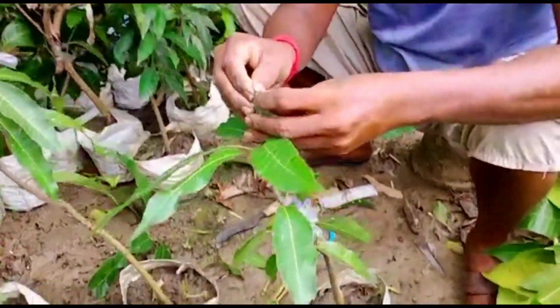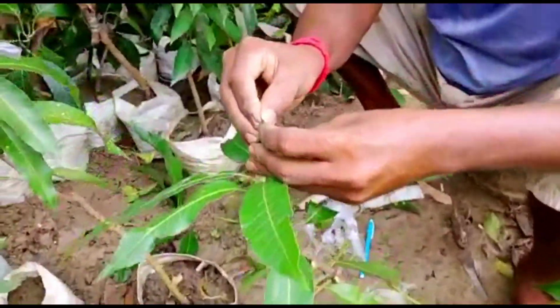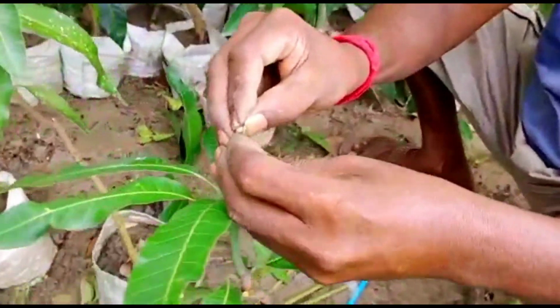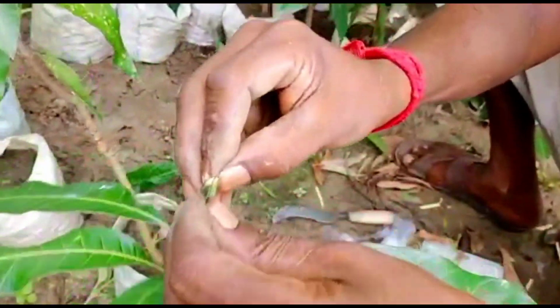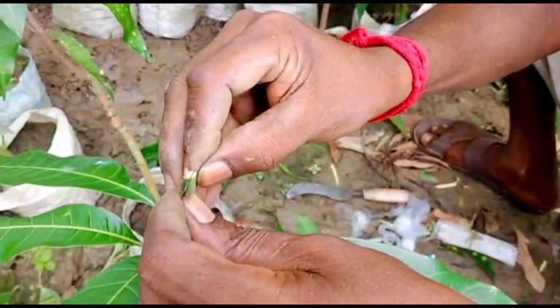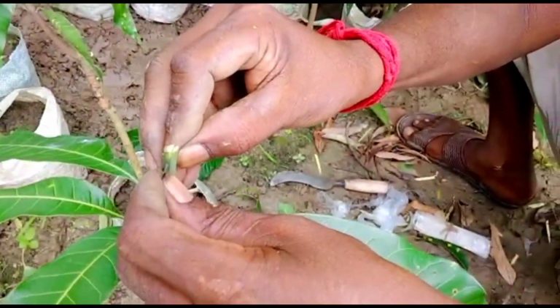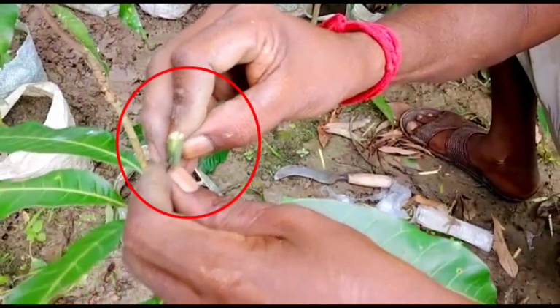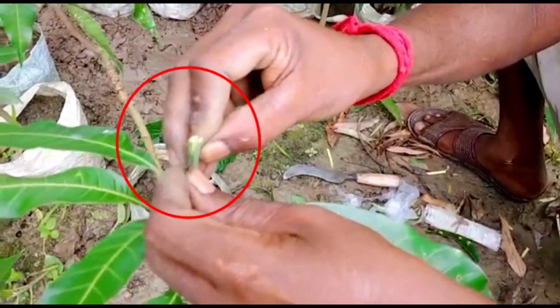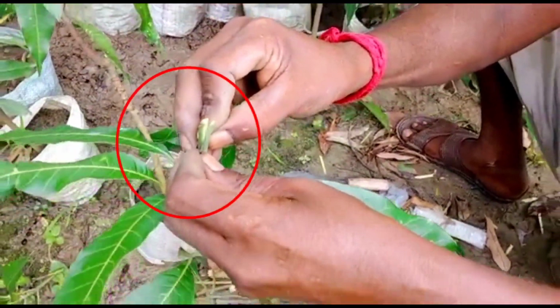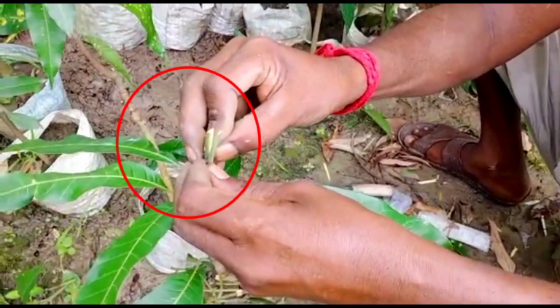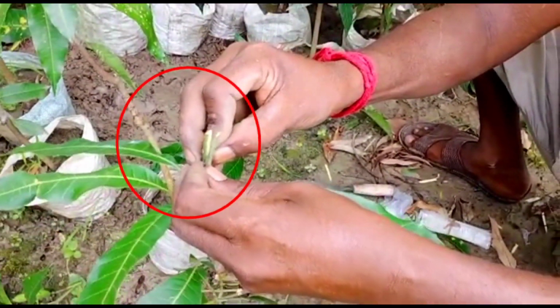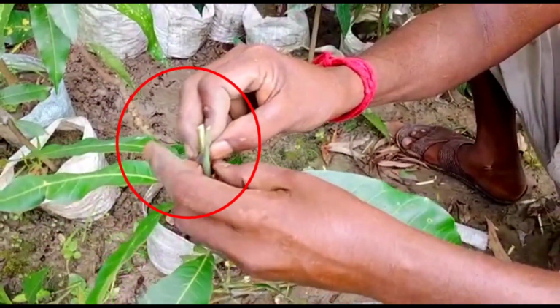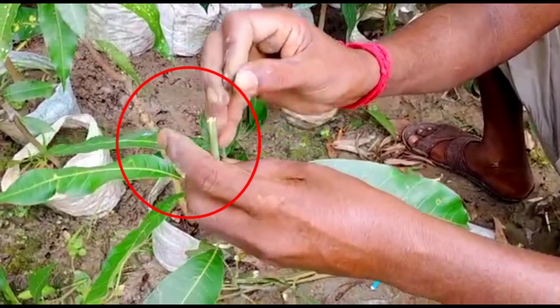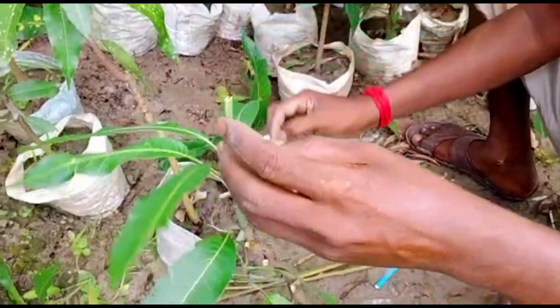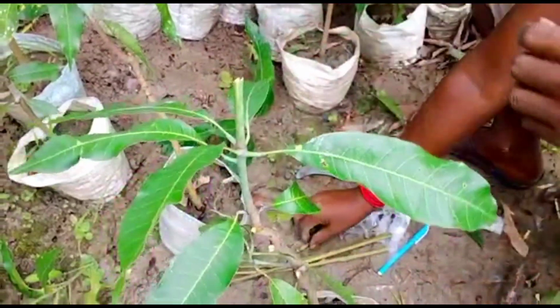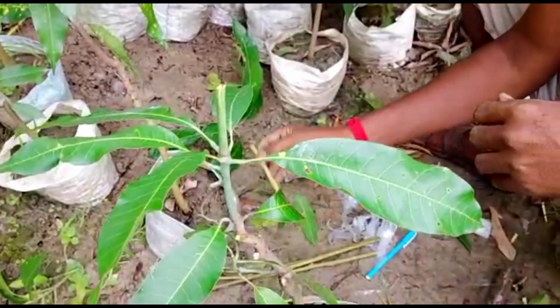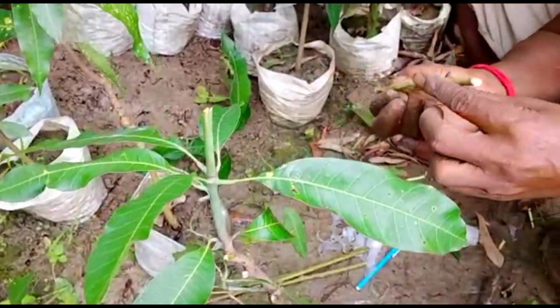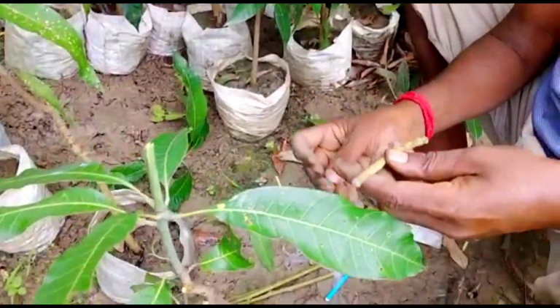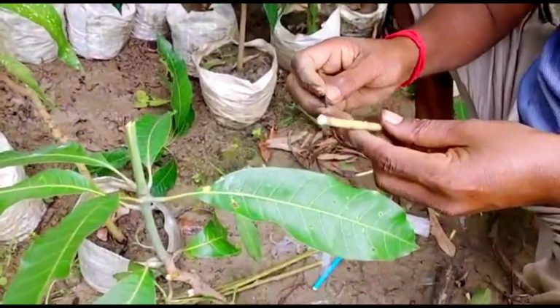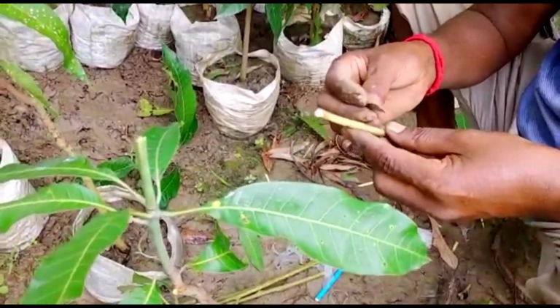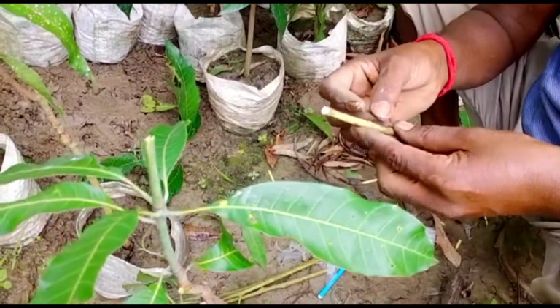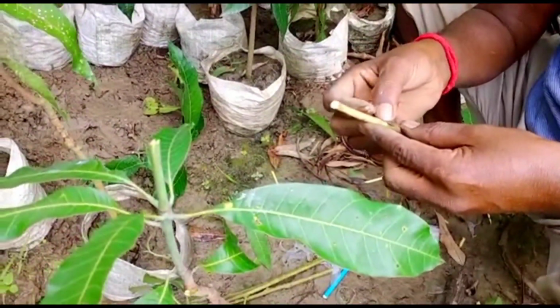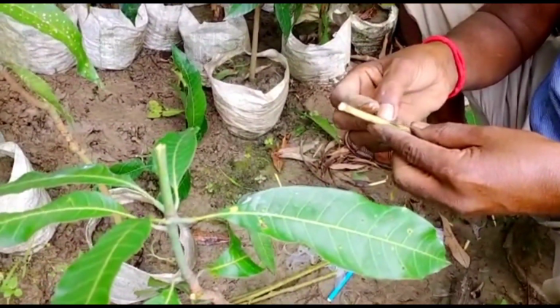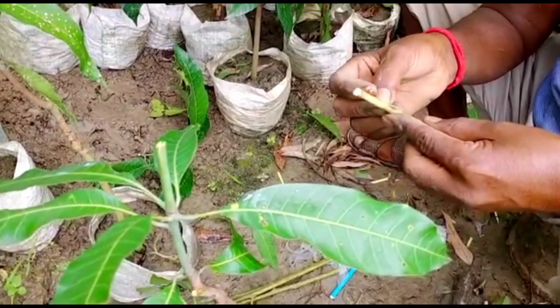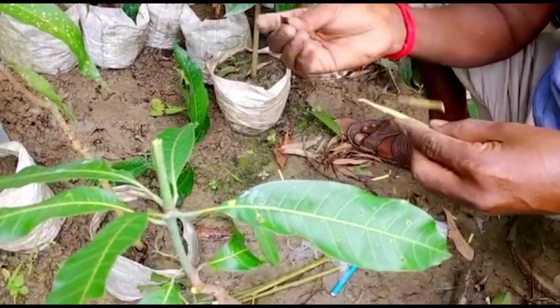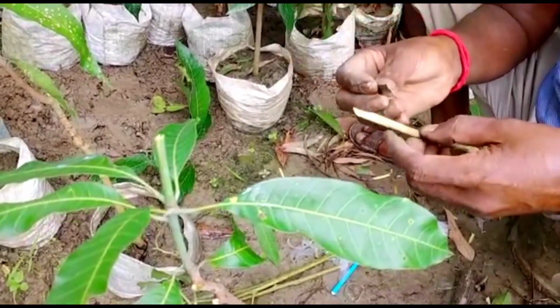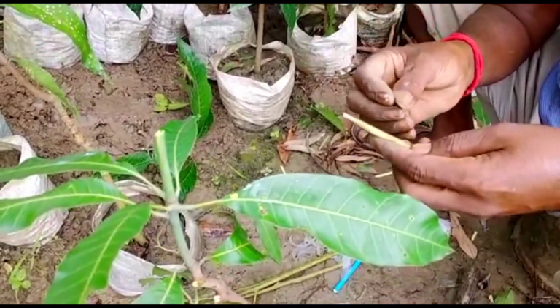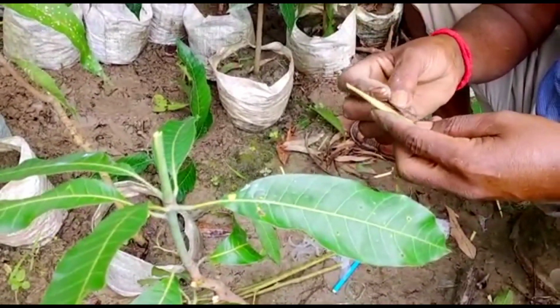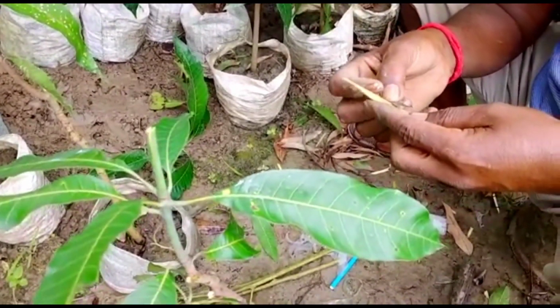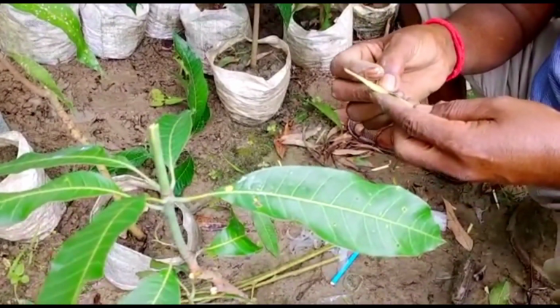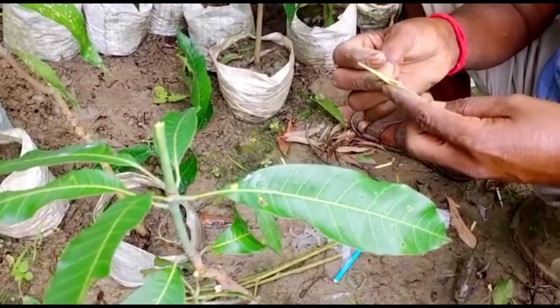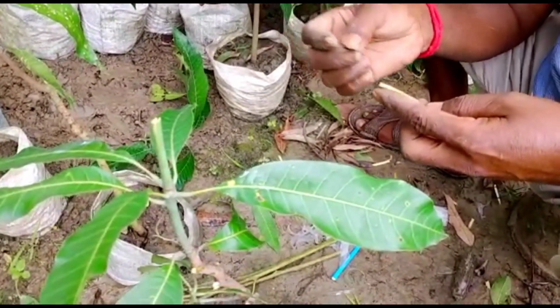After collection of these shoots, they will be grafted over some seedlings of this mango tree. These seedlings are around six months old. Just see how they are making a slit with a sharp blade — around one to one-and-a-quarter inches — and here they are making some V-shaped cuttings.